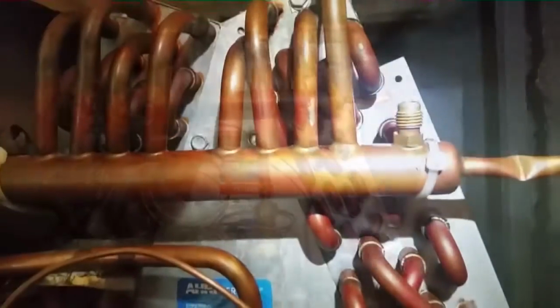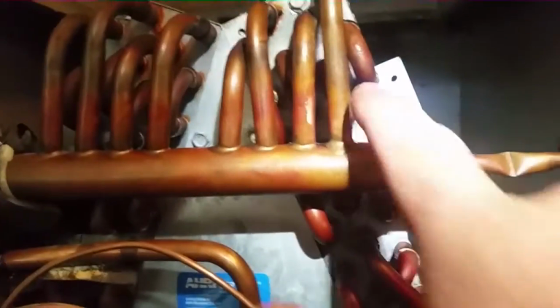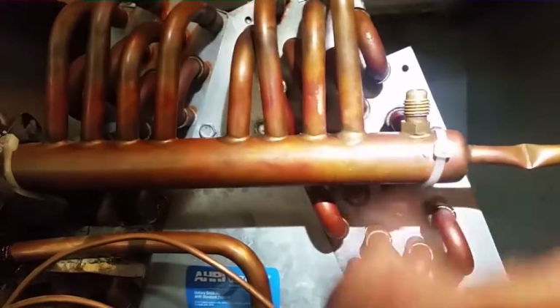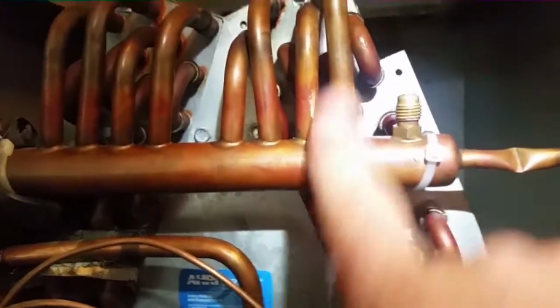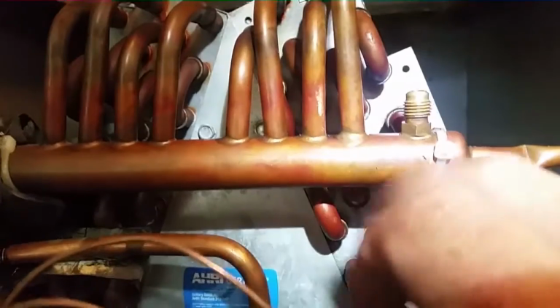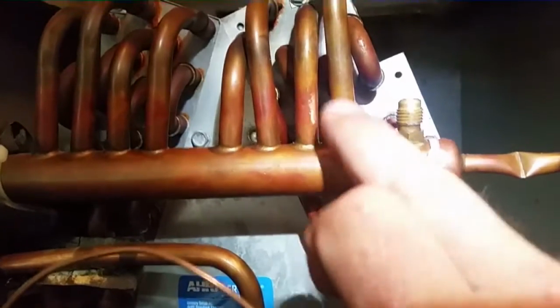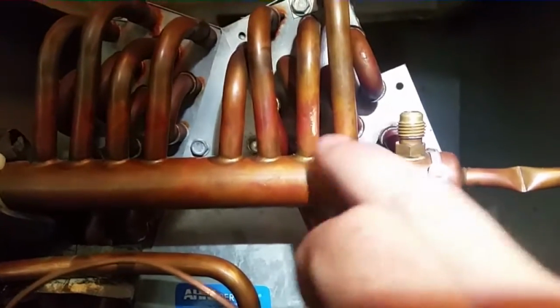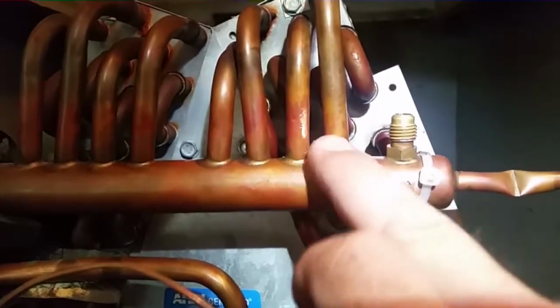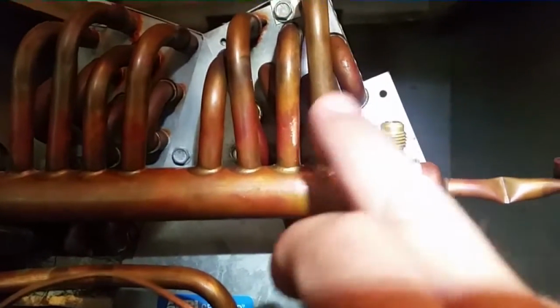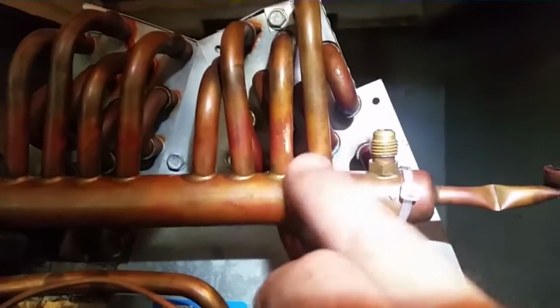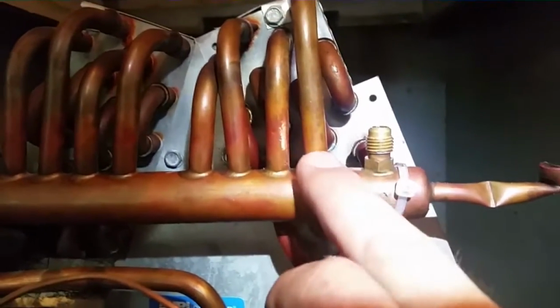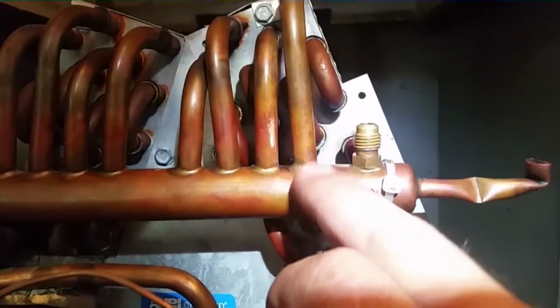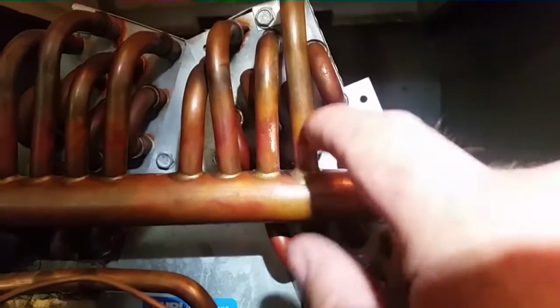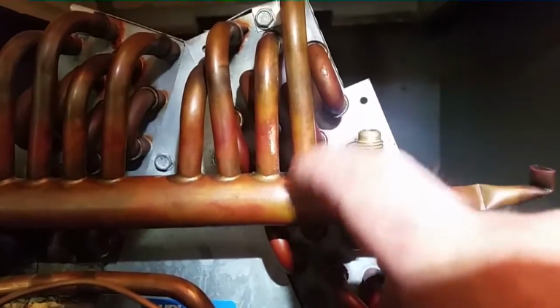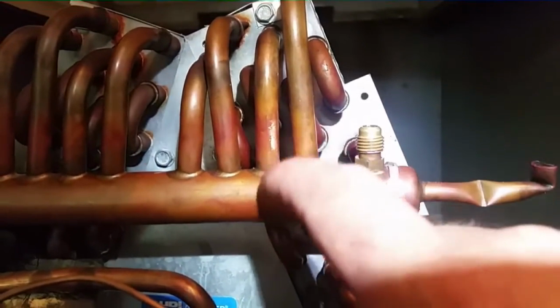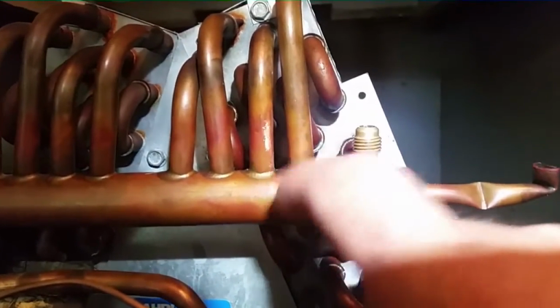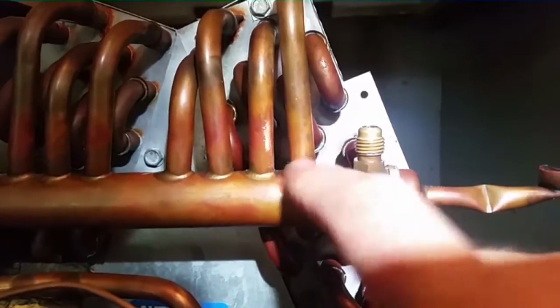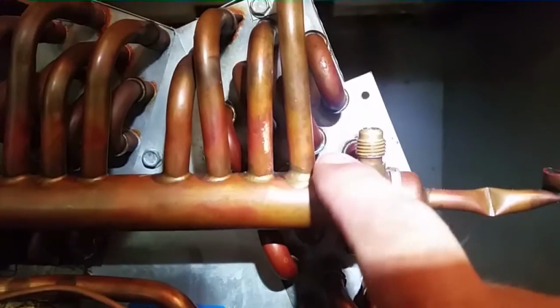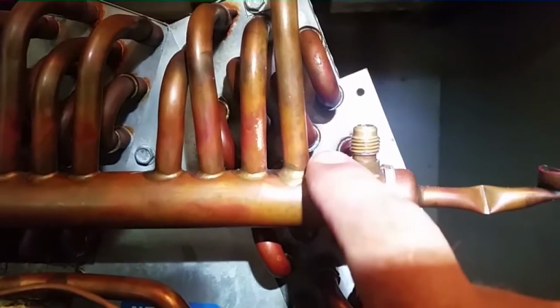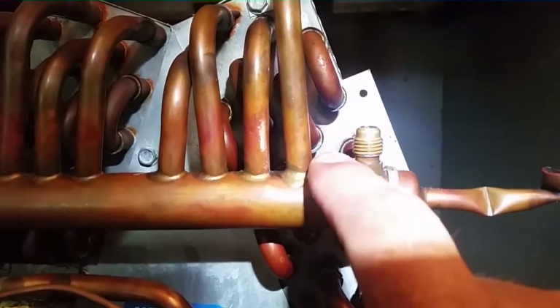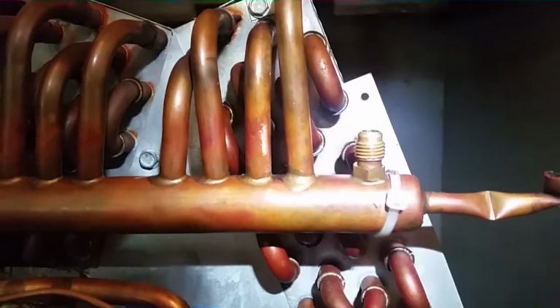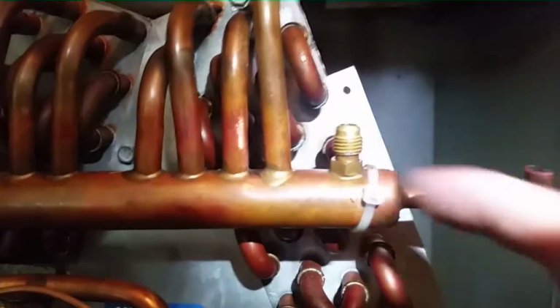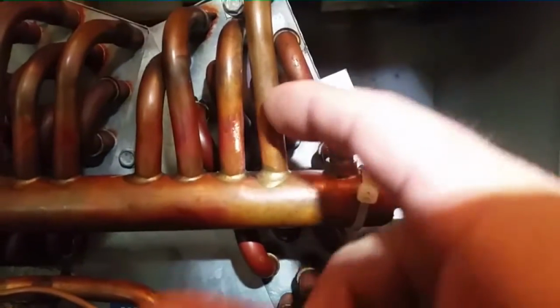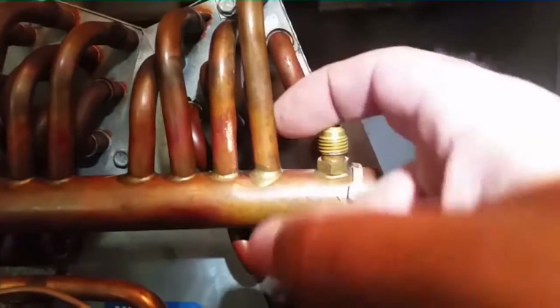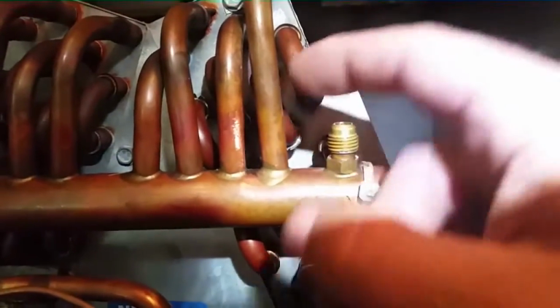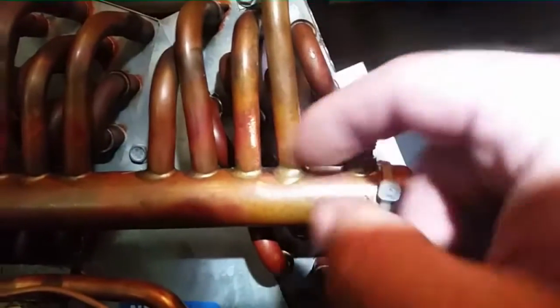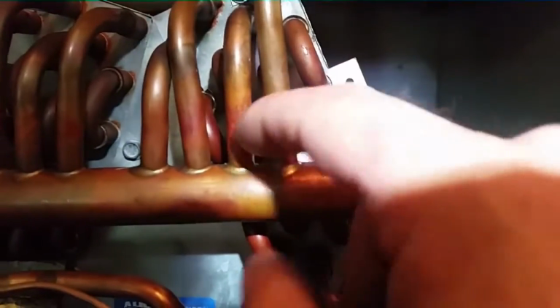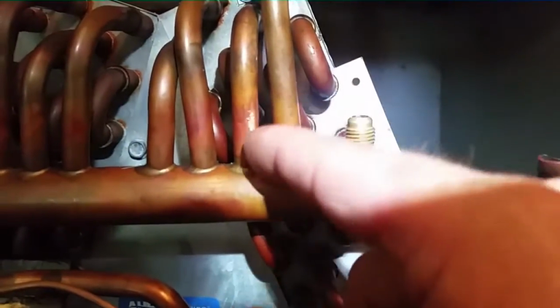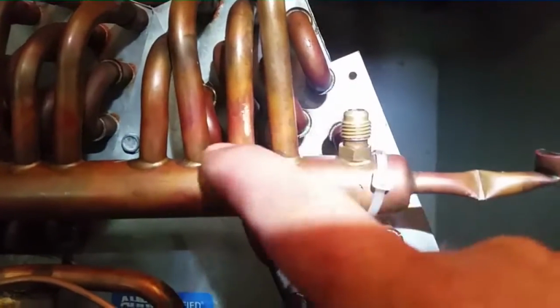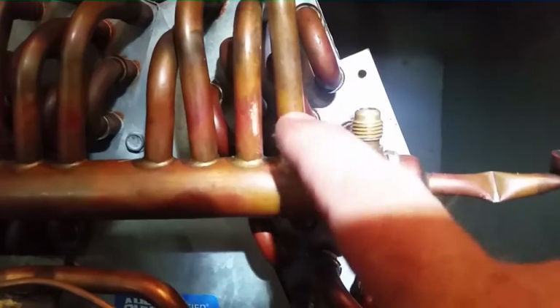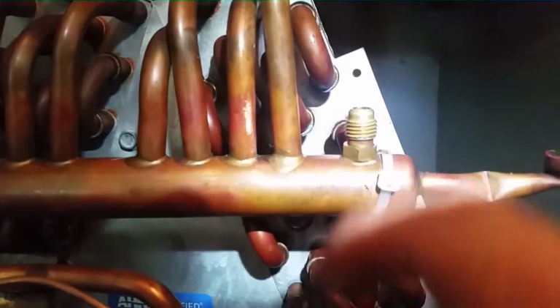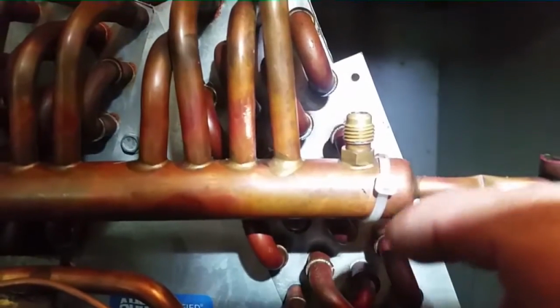I wiped it off with a cloth because there was some bubble residue still there from where I was bubbling it the other day, and I scrubbed it with a piece of sandpaper. I'm going to braze all the way around it and the one next to it a little bit probably too.